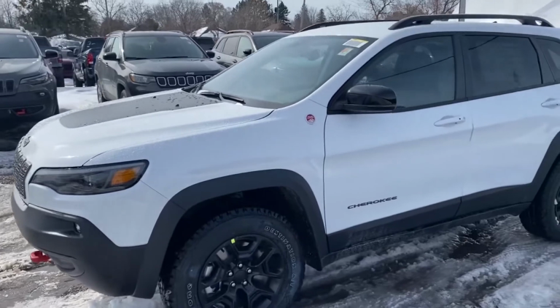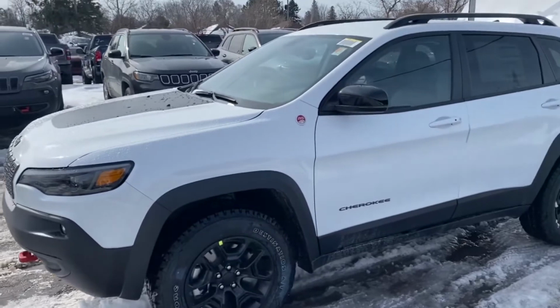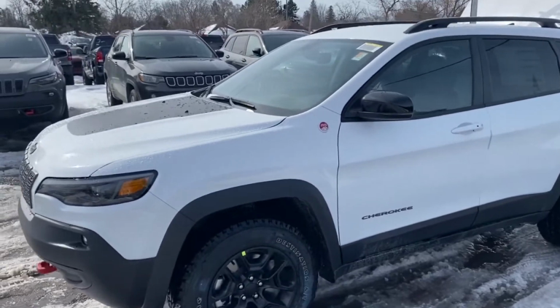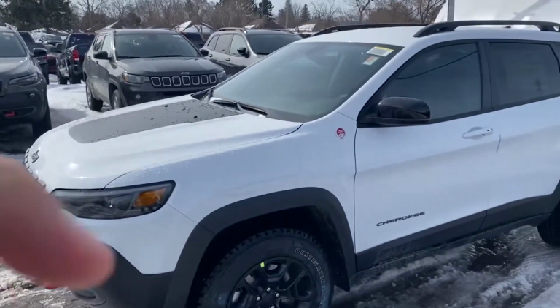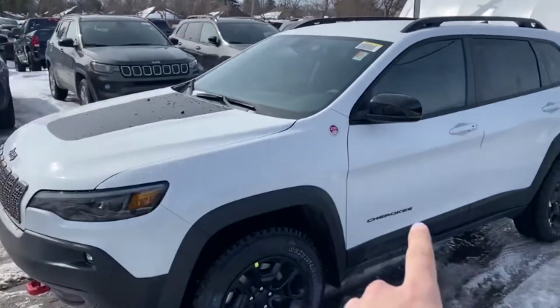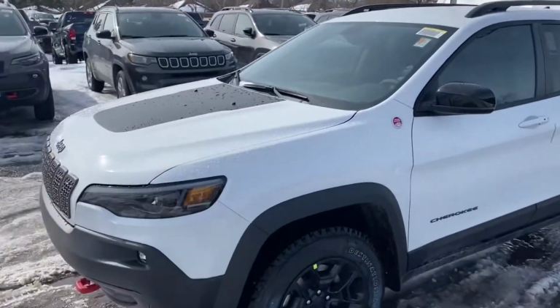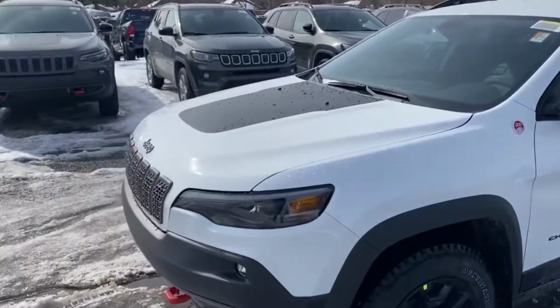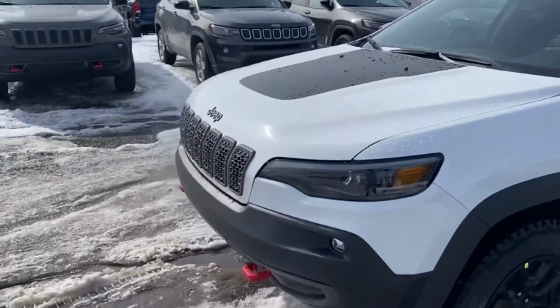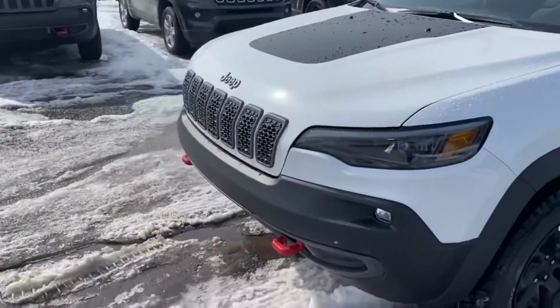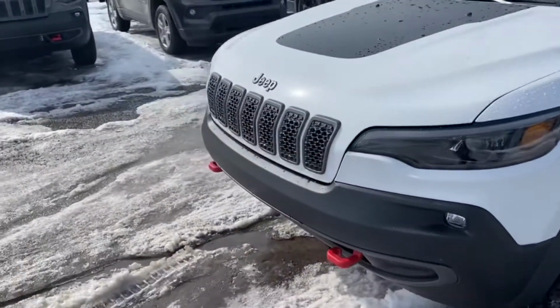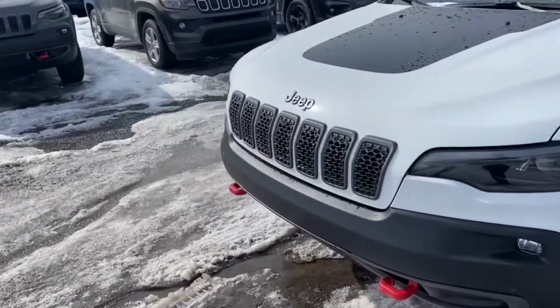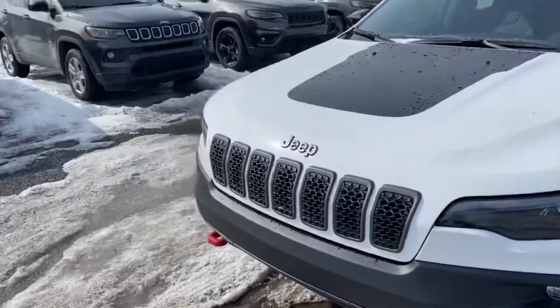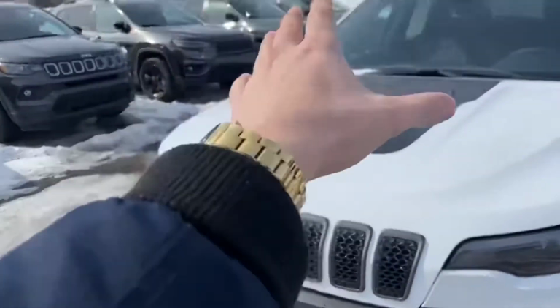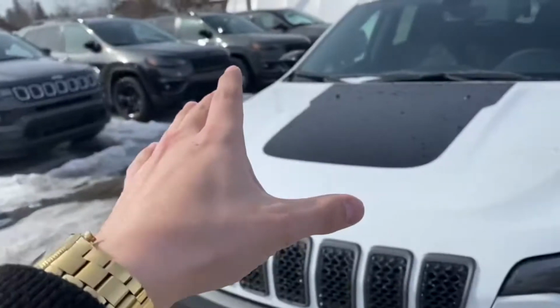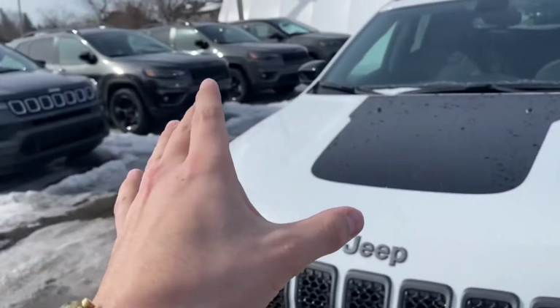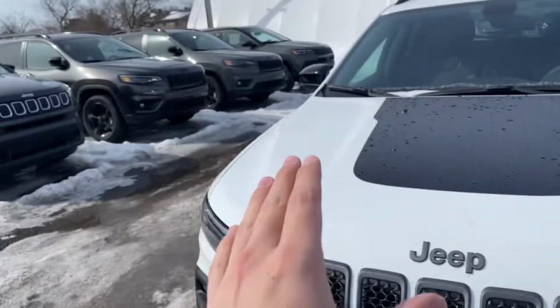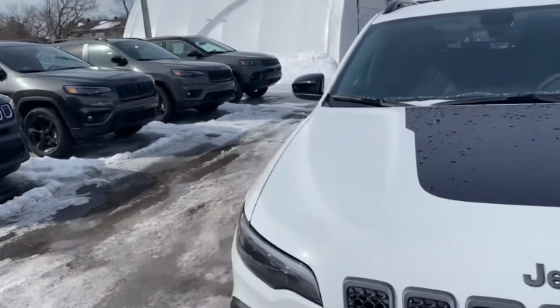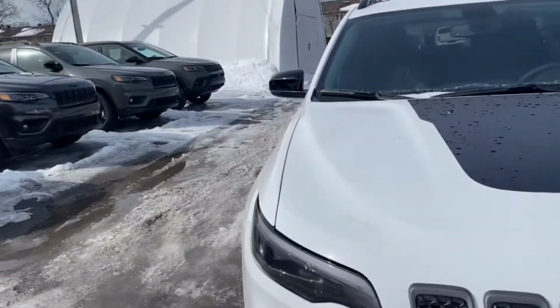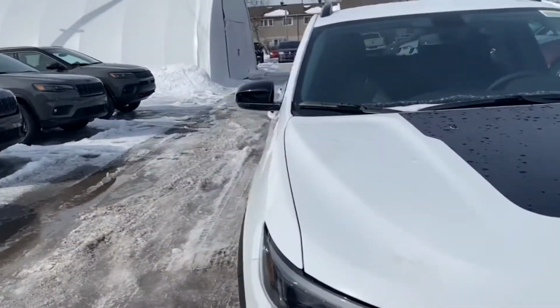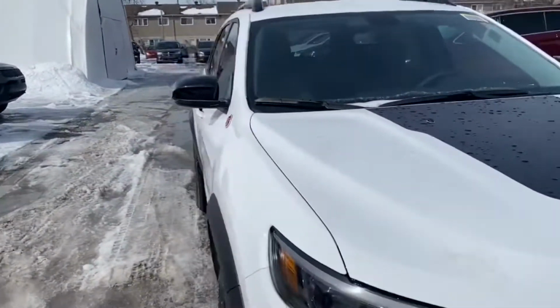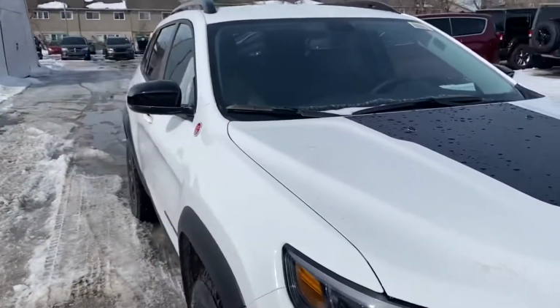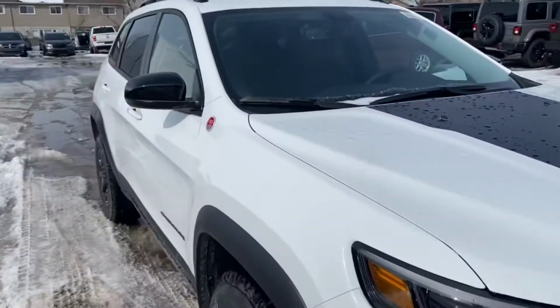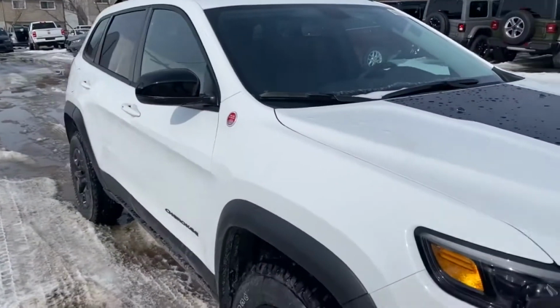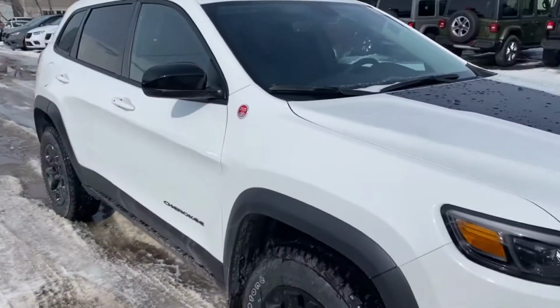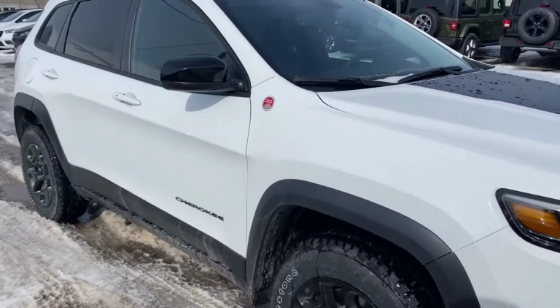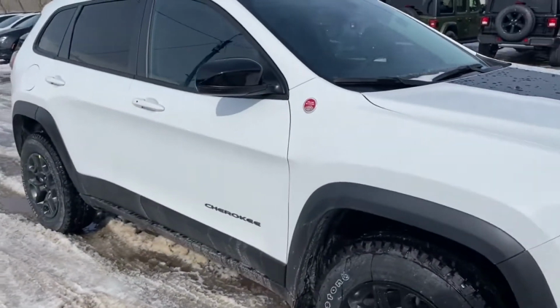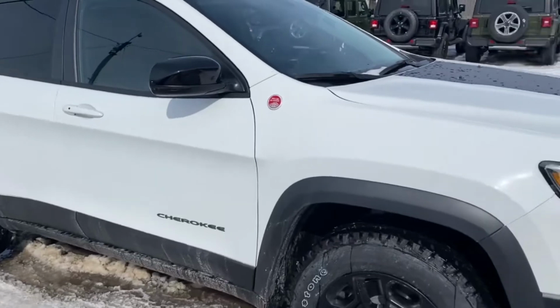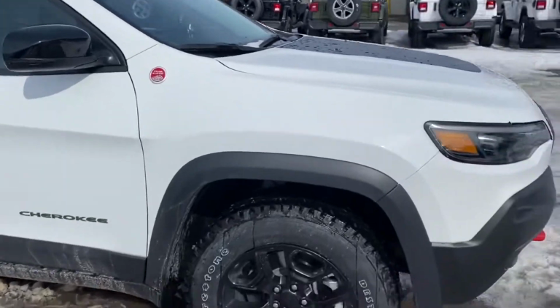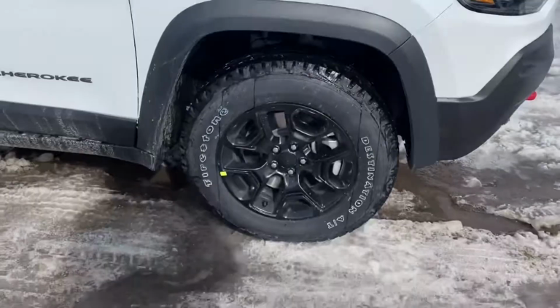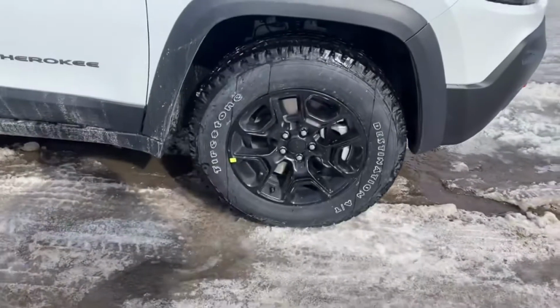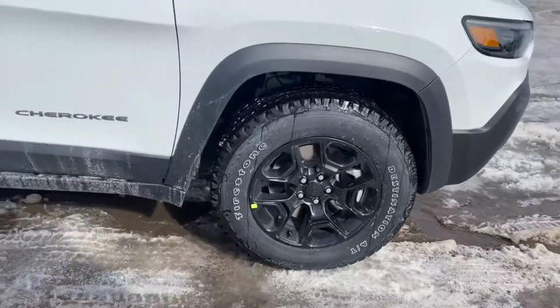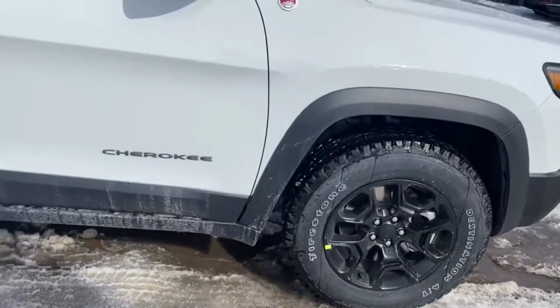You know it's a Trailhawk because of all the blacked-out badging, the red tow hooks, the hood decal that's actually made to block the sun in case you're on certain angles just to increase your visibility. Got the black aluminum wheels.